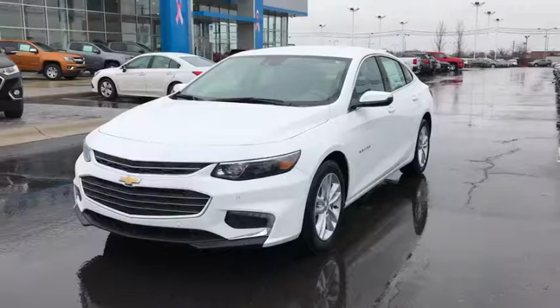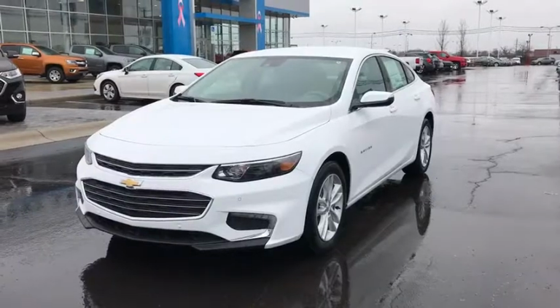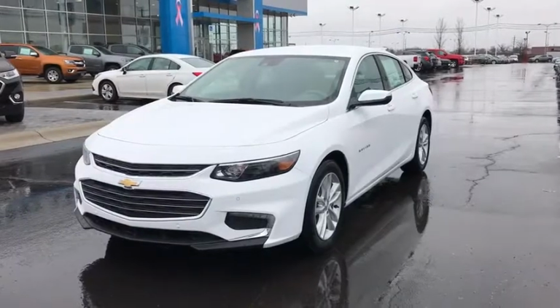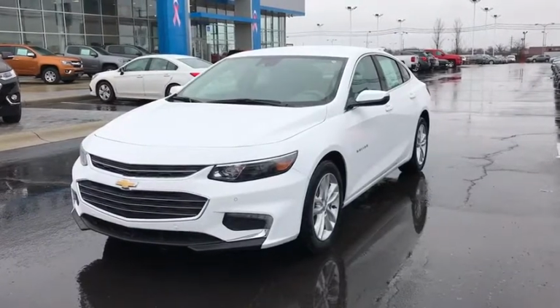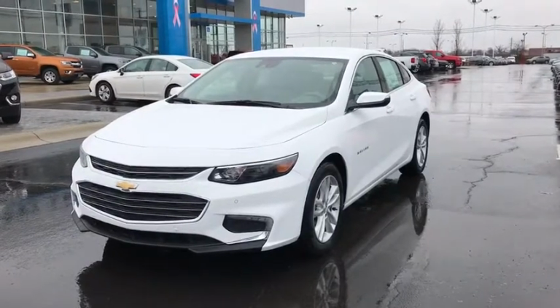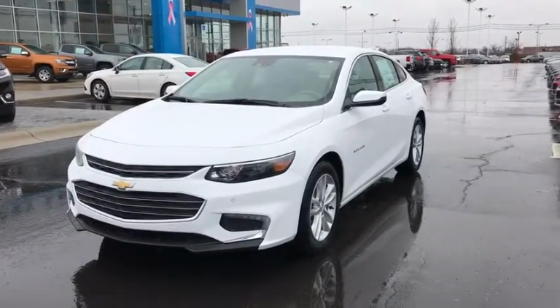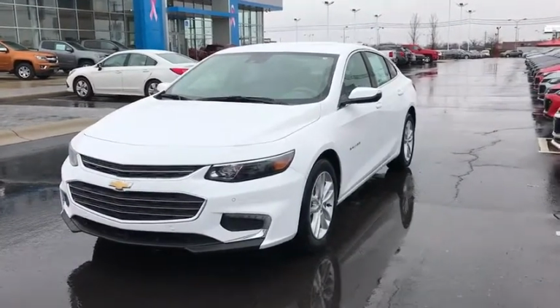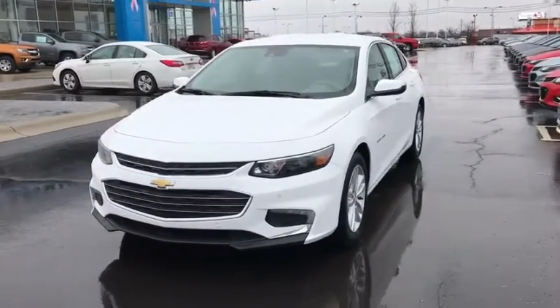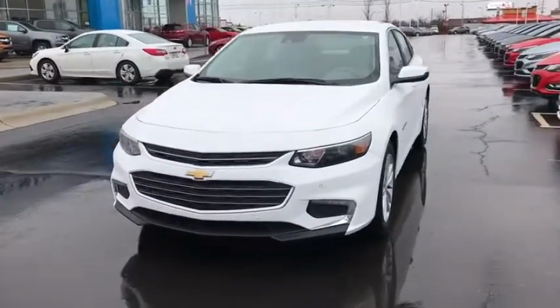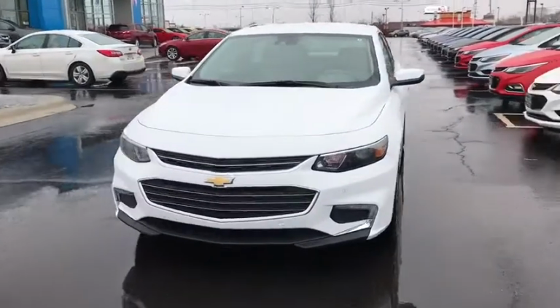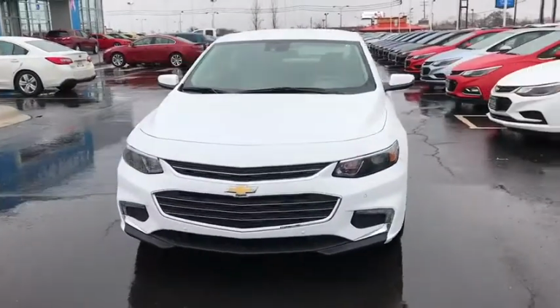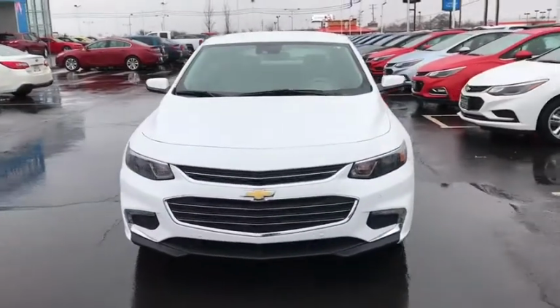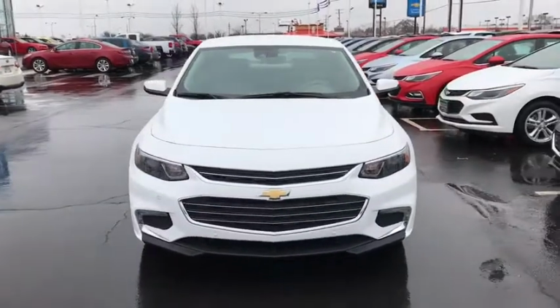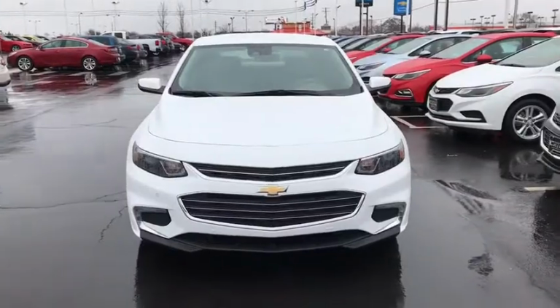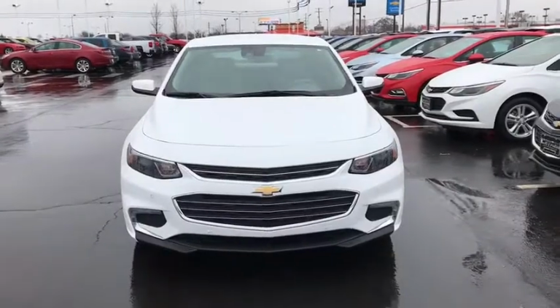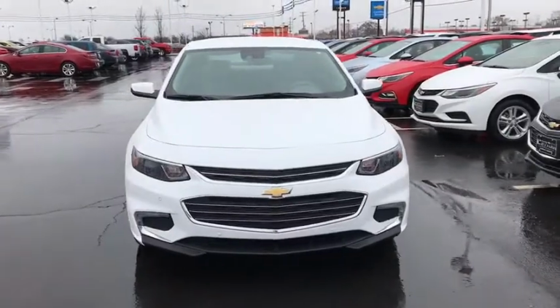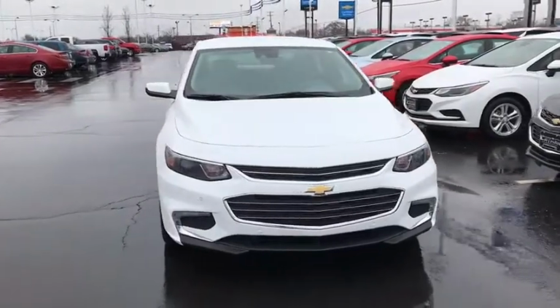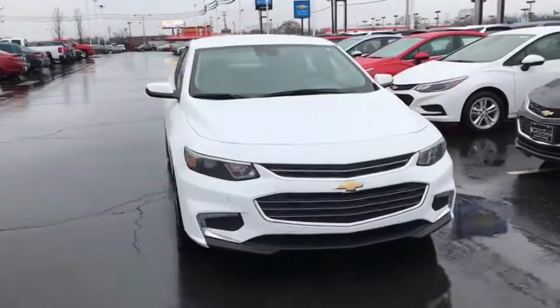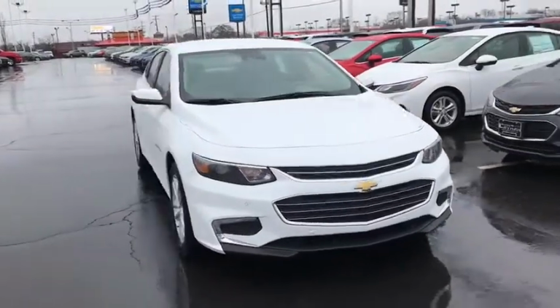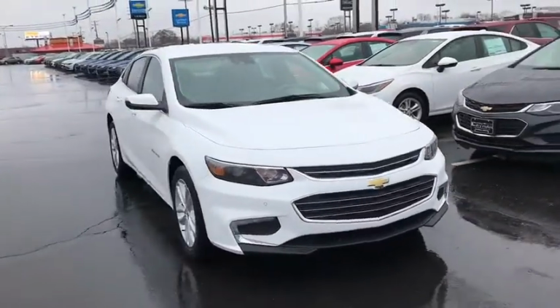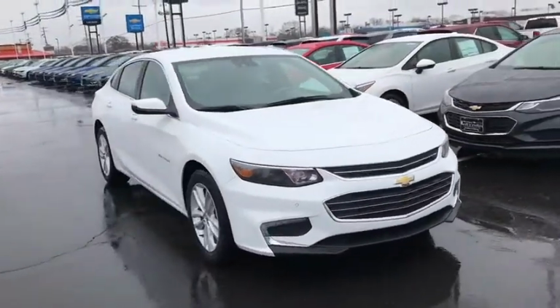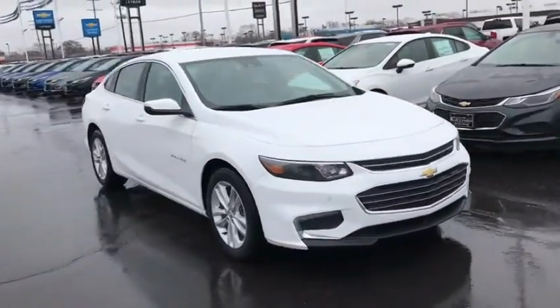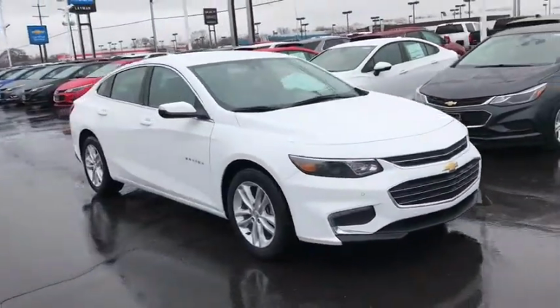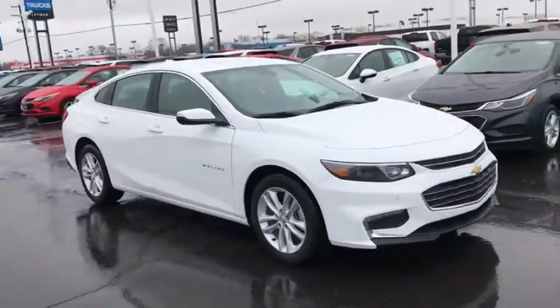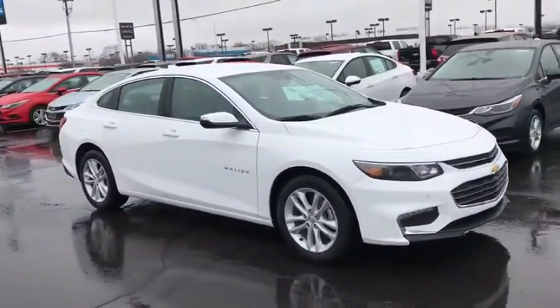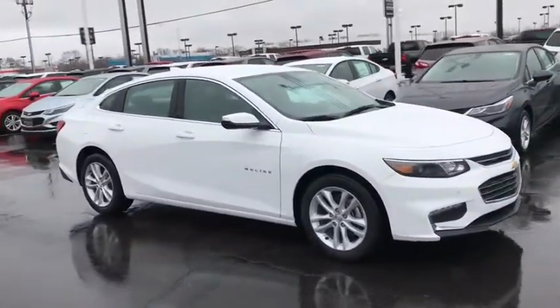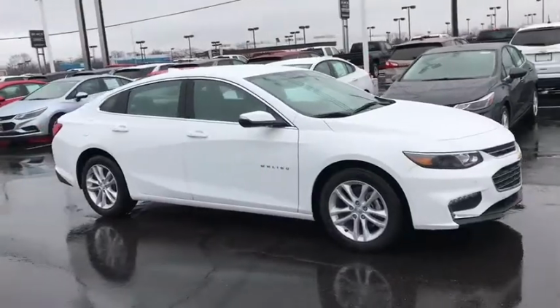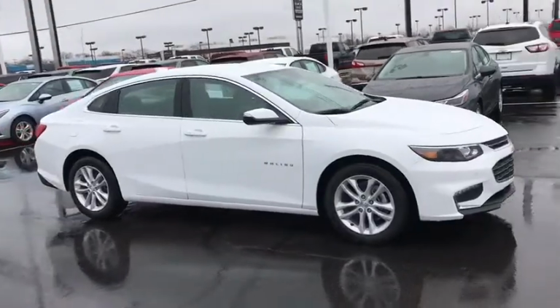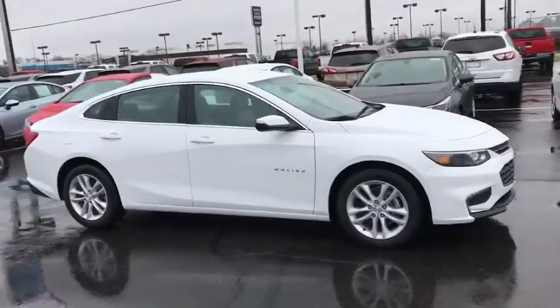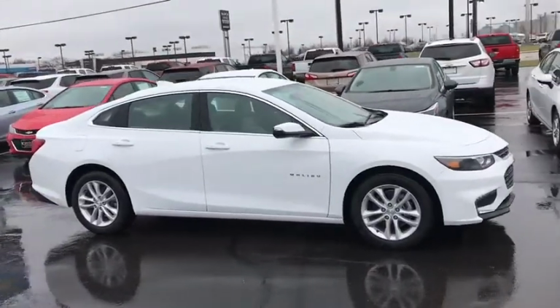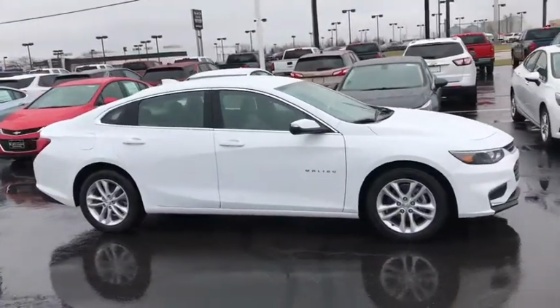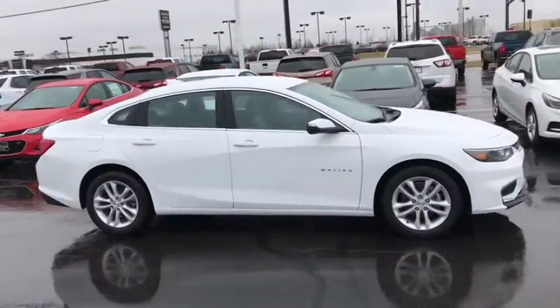The 2018 Chevrolet Malibu — a combination of performance and fuel economy. The Malibu is a great commuting car. This vehicle has less than 100 miles. Here are some of this vehicle's great options.